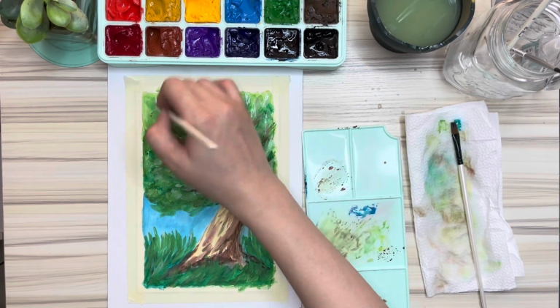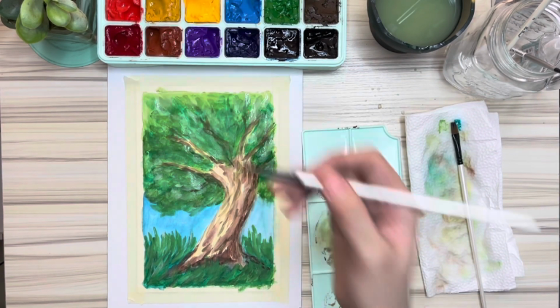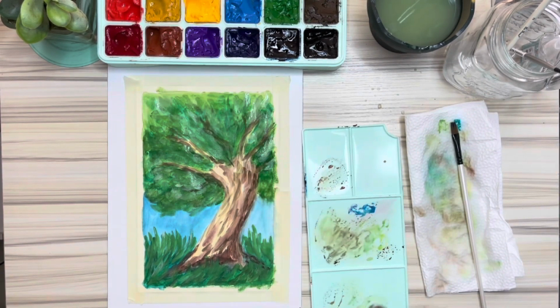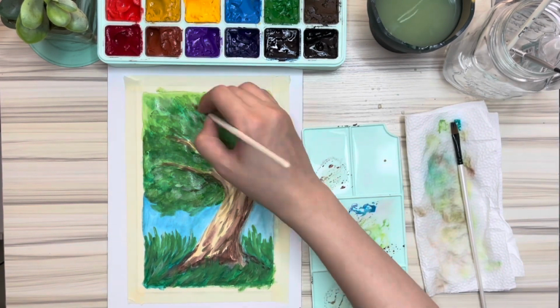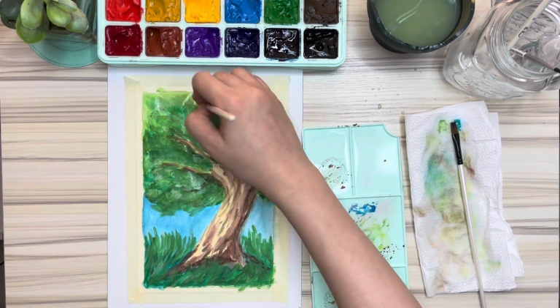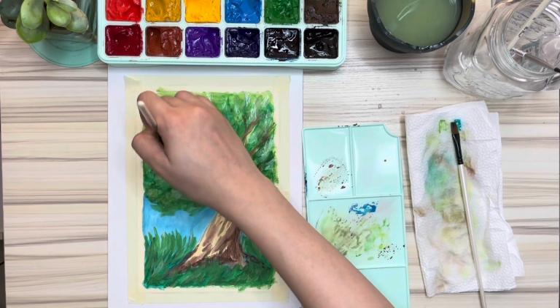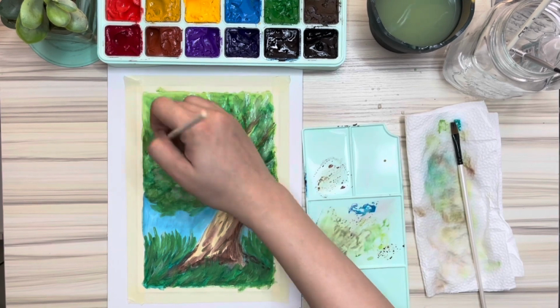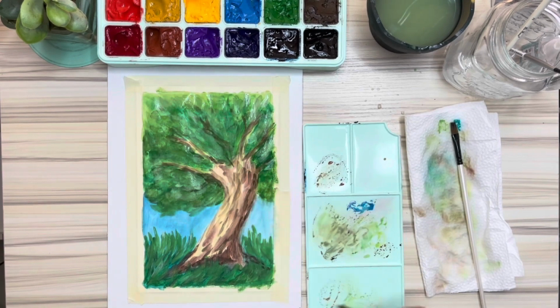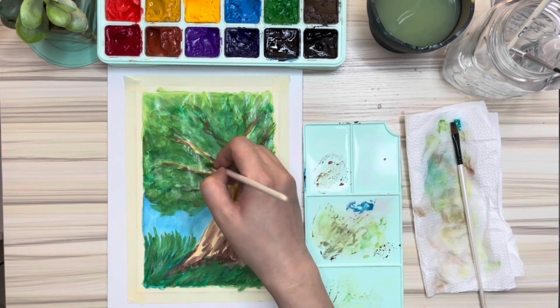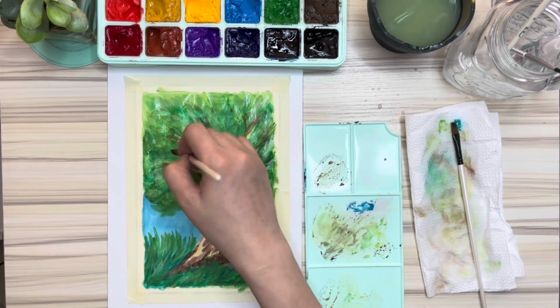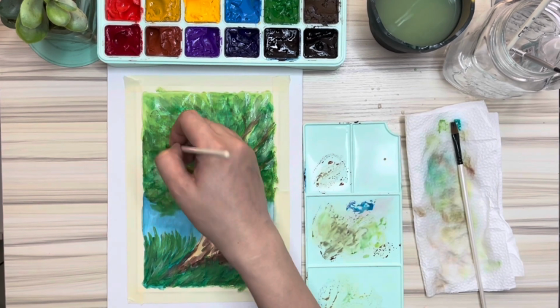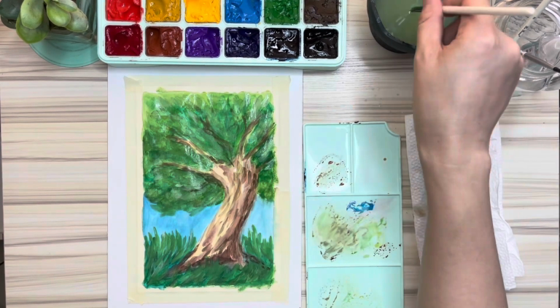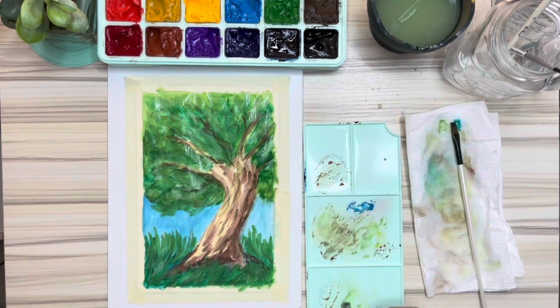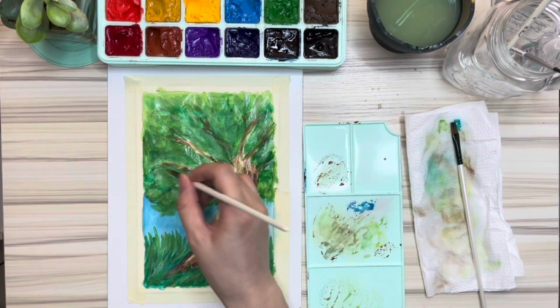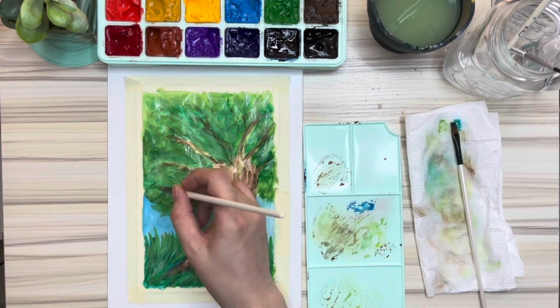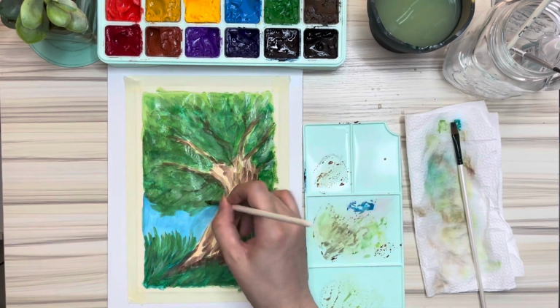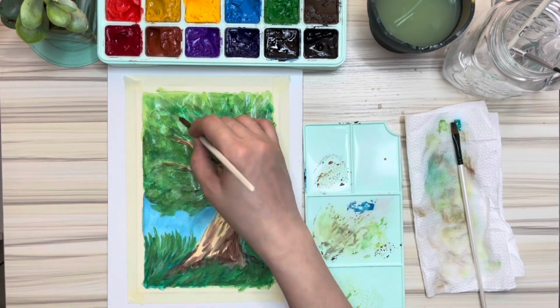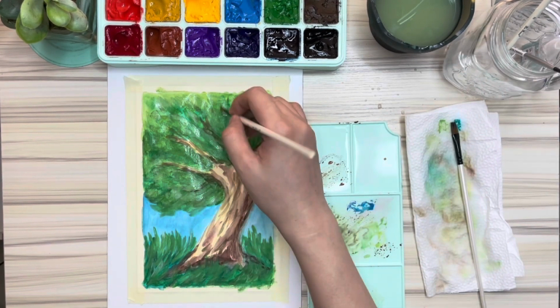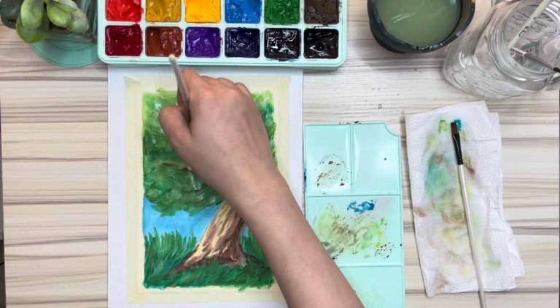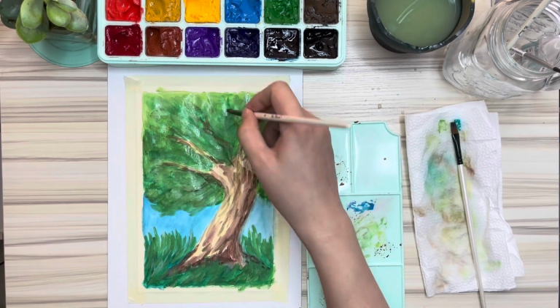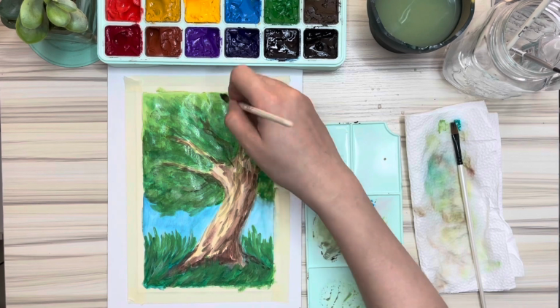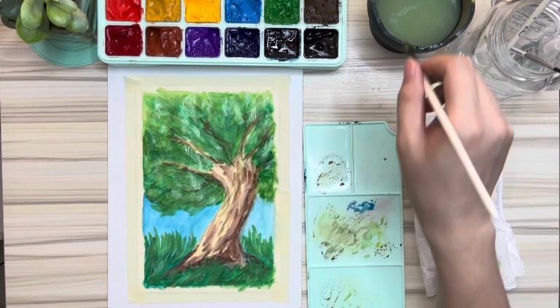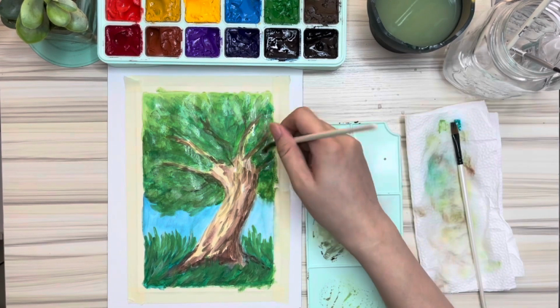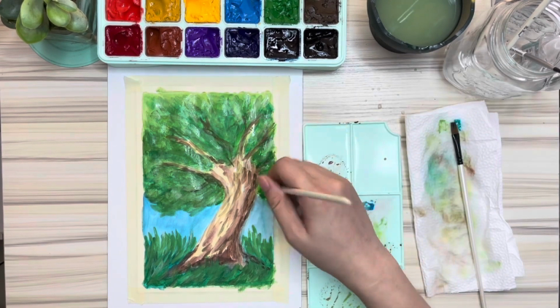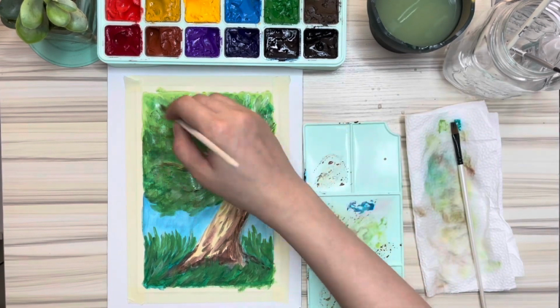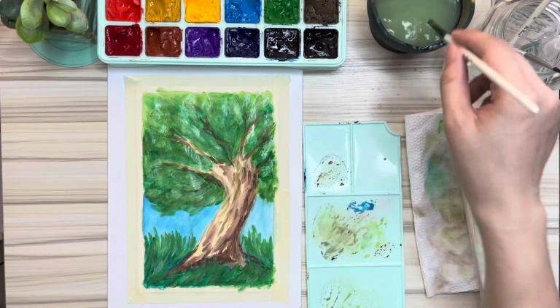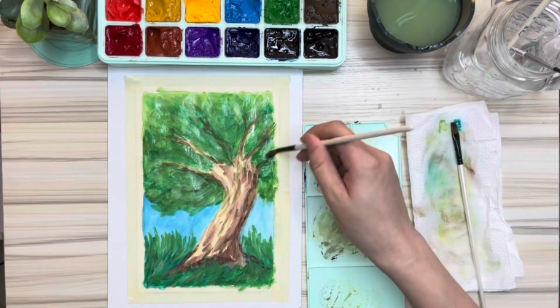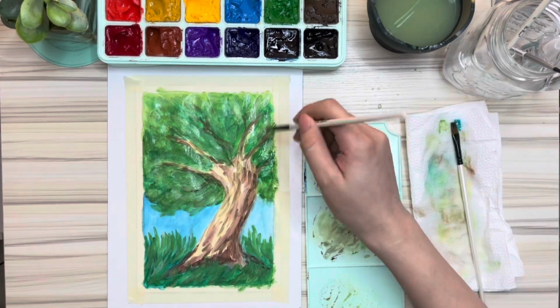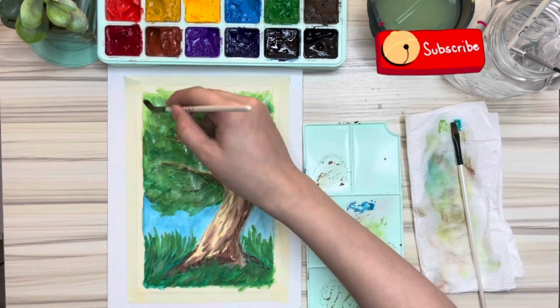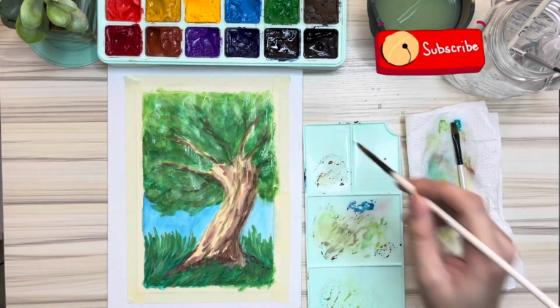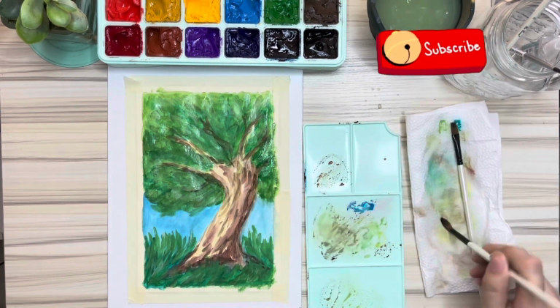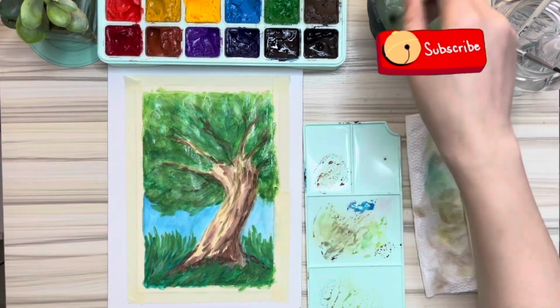Thank you so much guys for joining me today in this gouache paint trial. I hope you enjoyed it as much as I do. Please do subscribe, like and share. See you again soon!